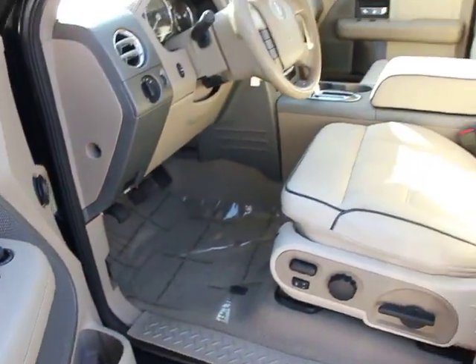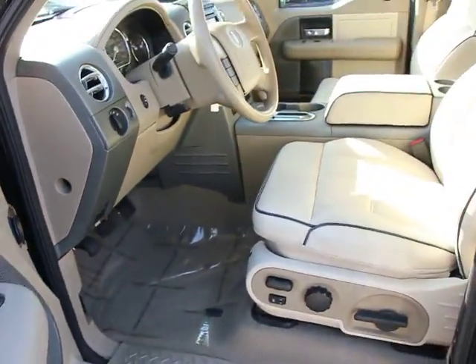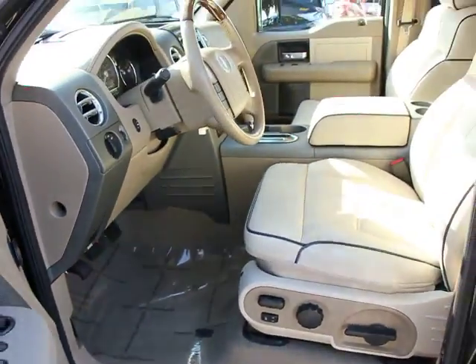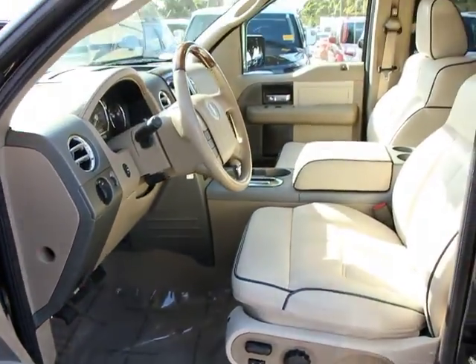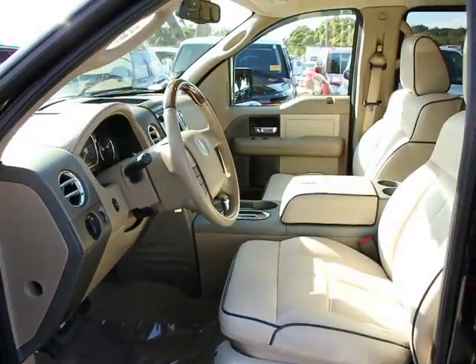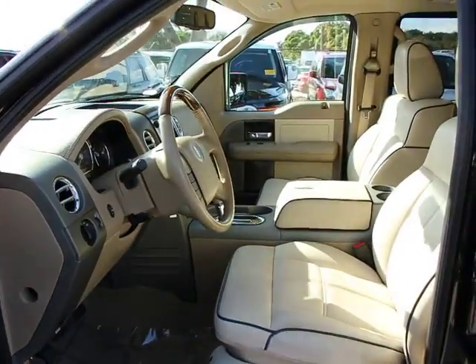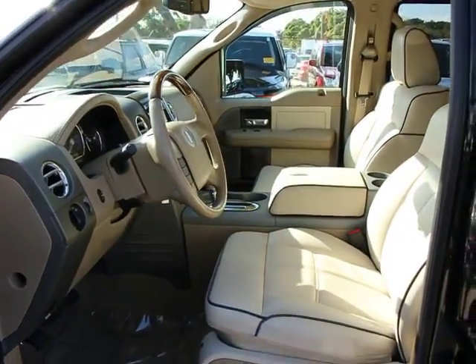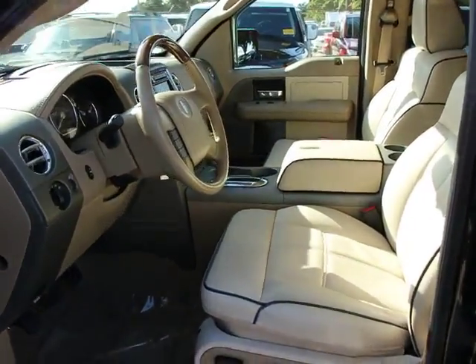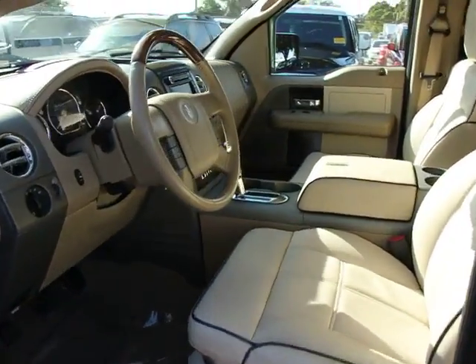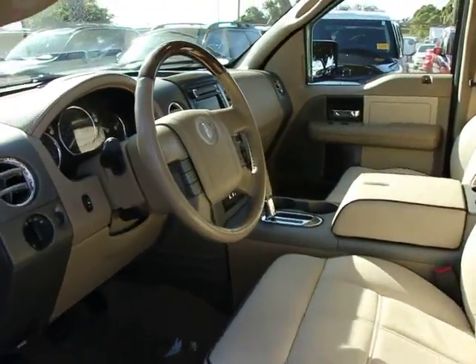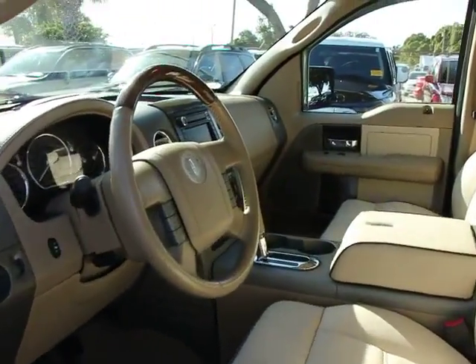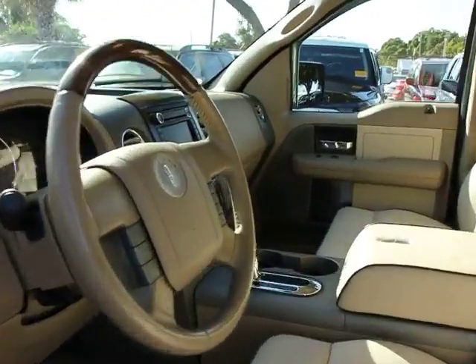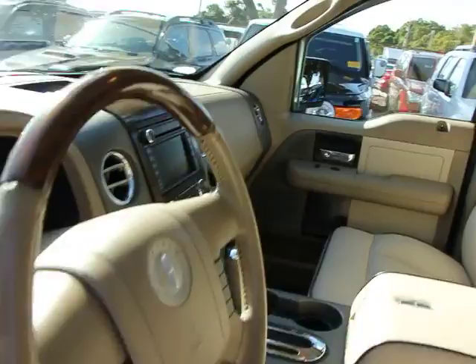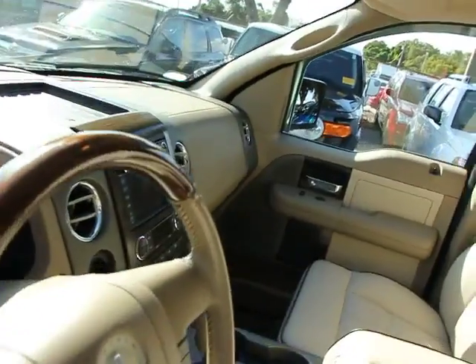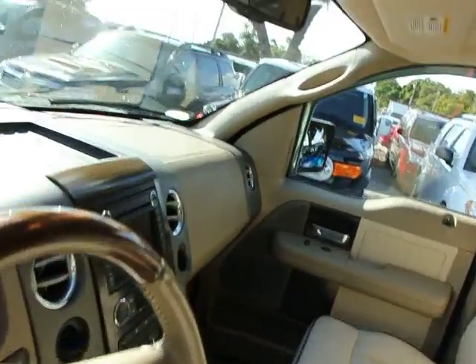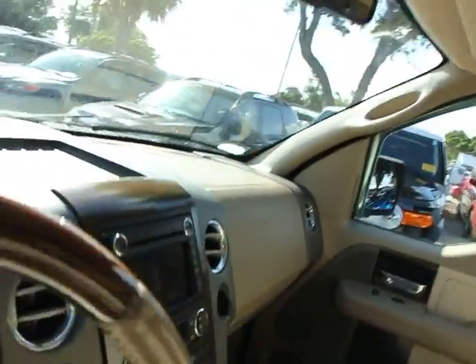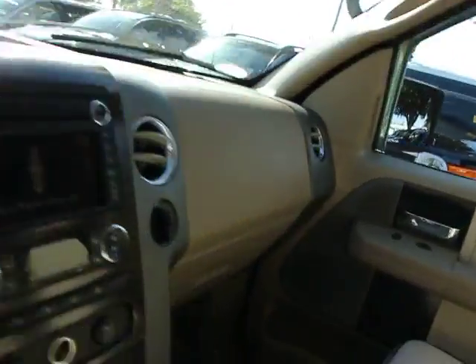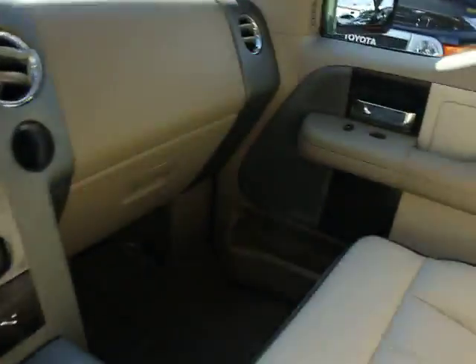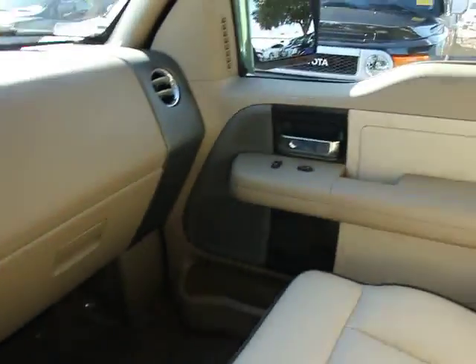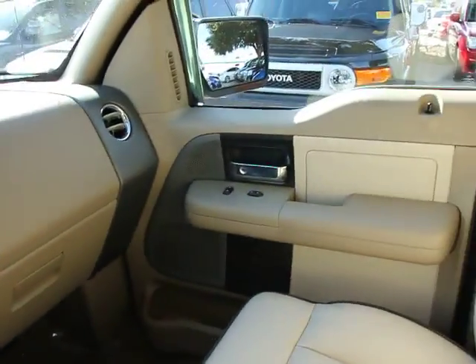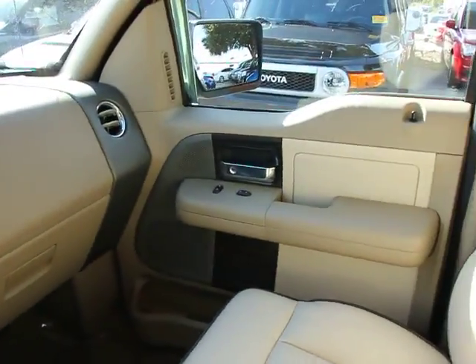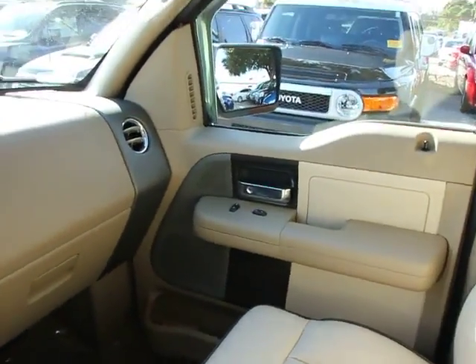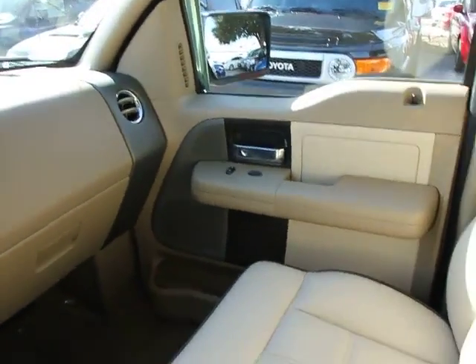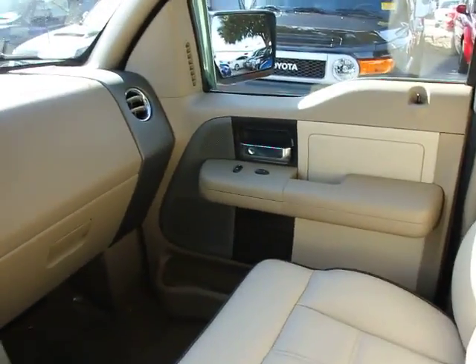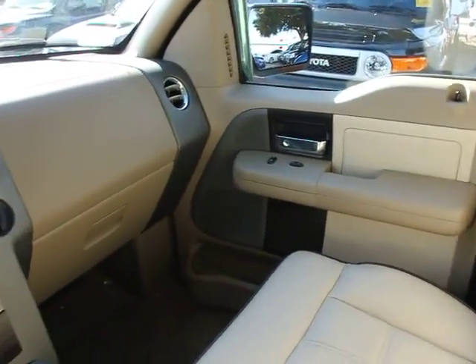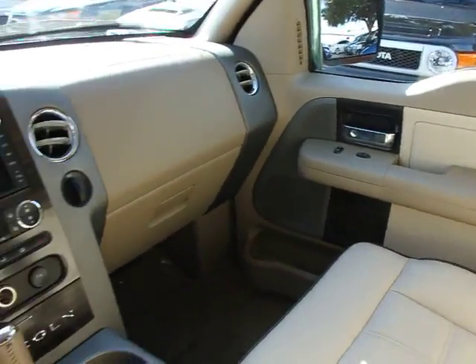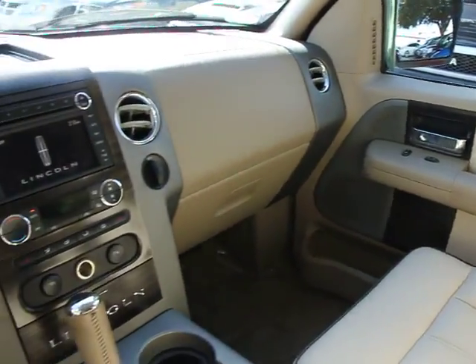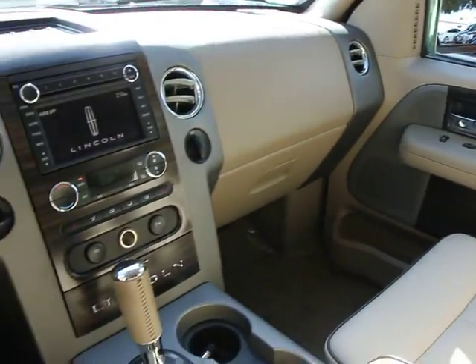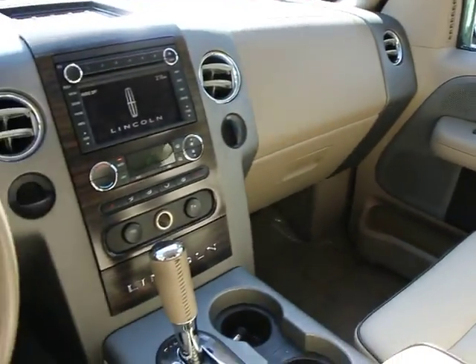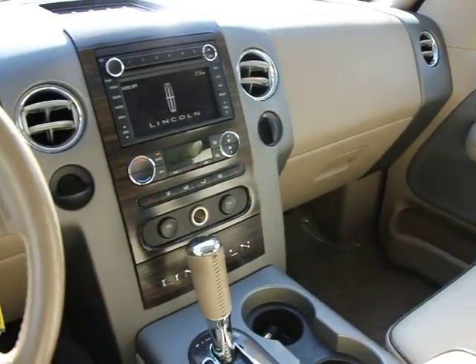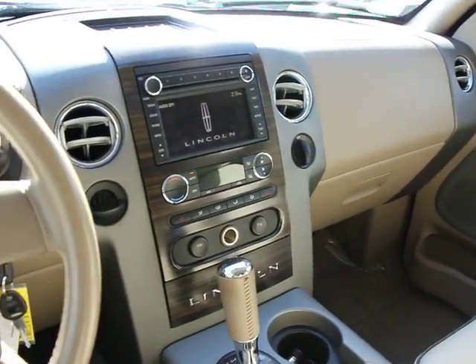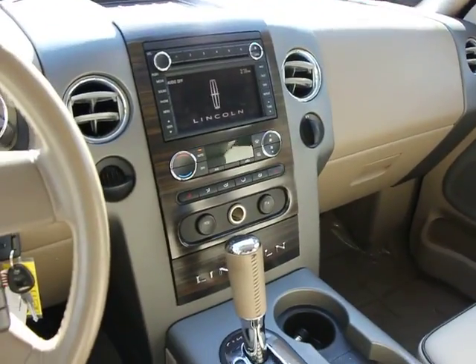Remote keyless entry, panic alarm, tilt steering wheel, power adjustable pedals, speed control, low tire pressure warning, front wheel independent suspension.